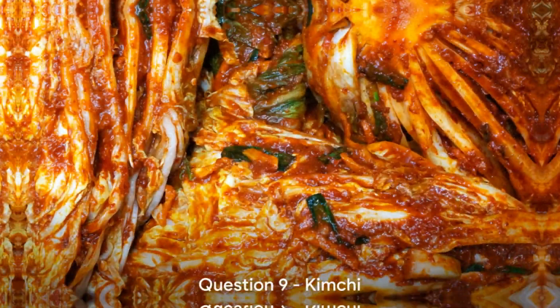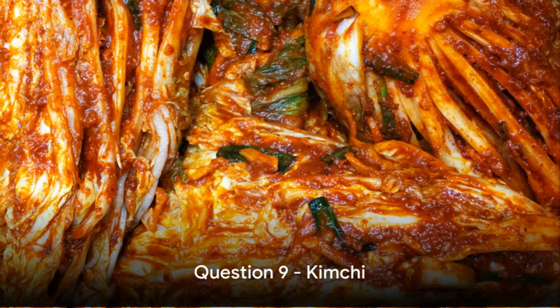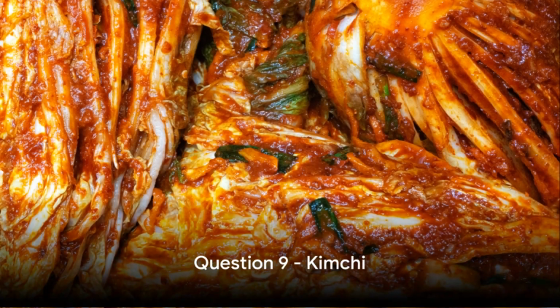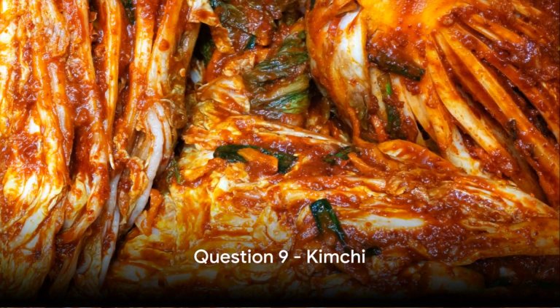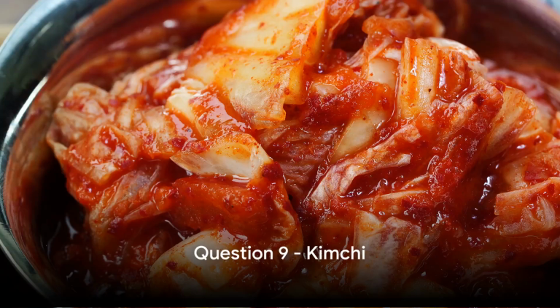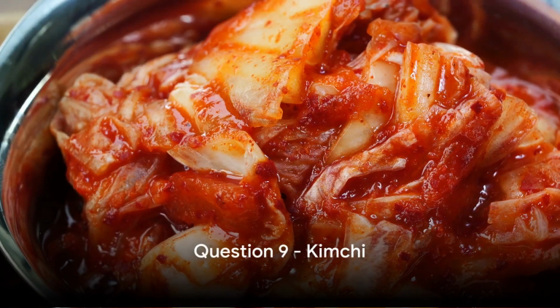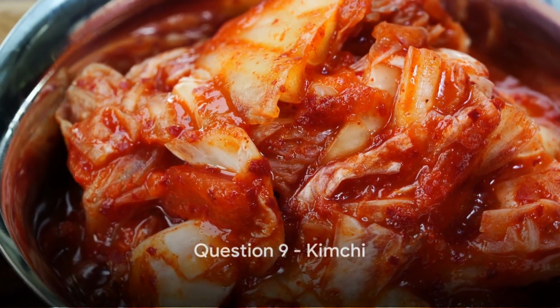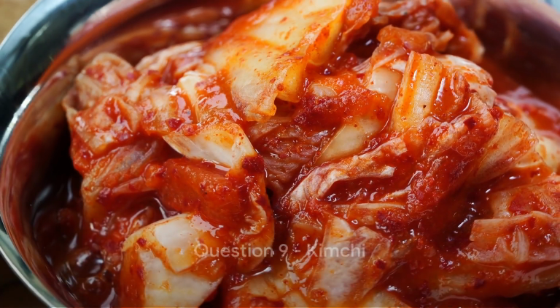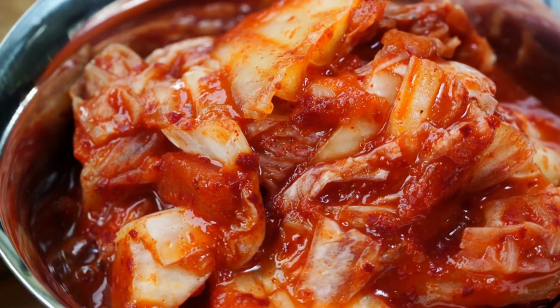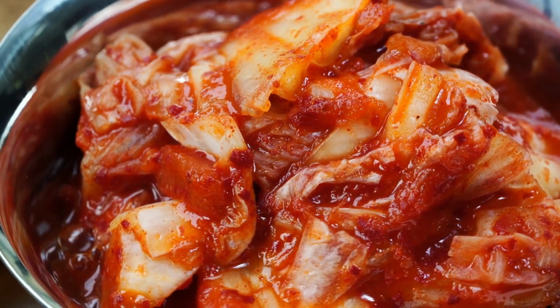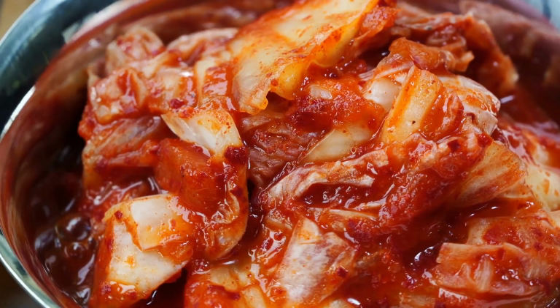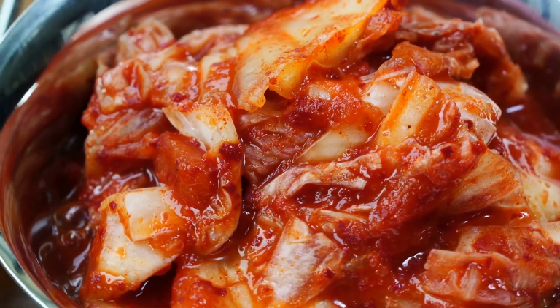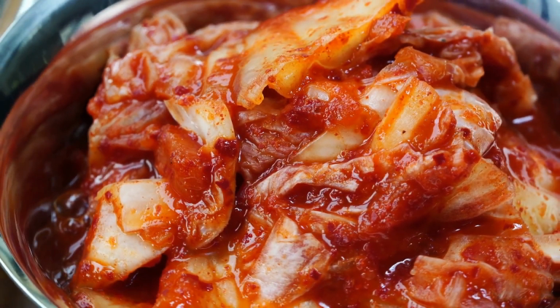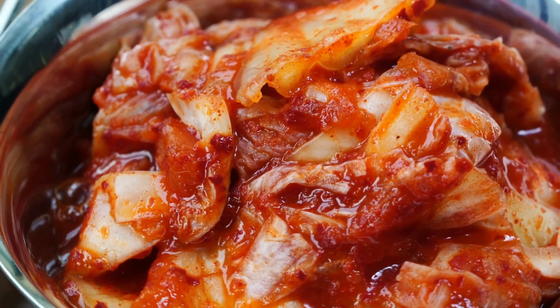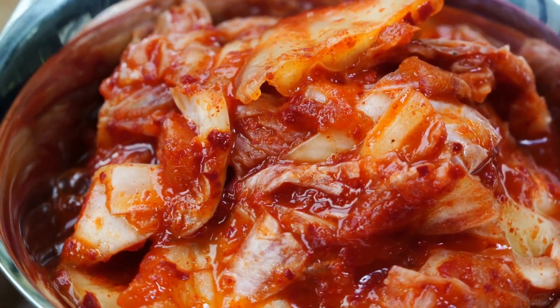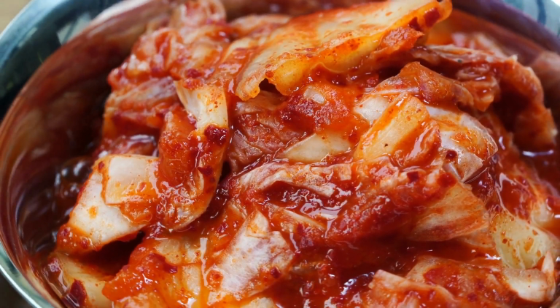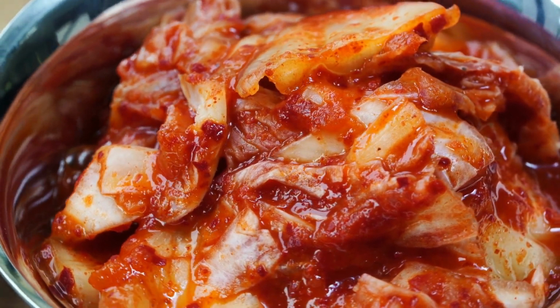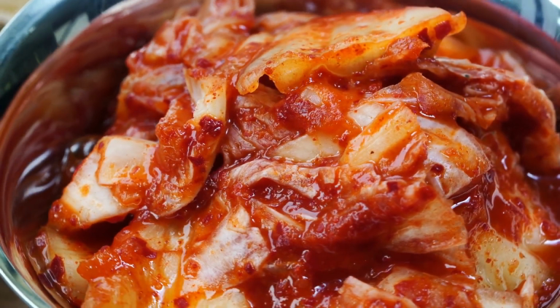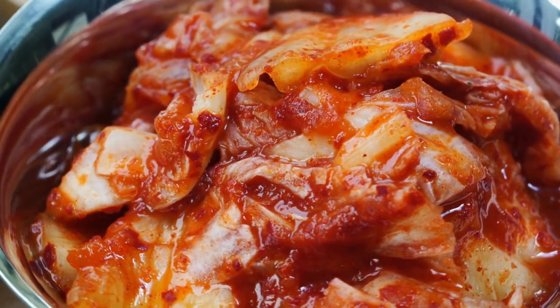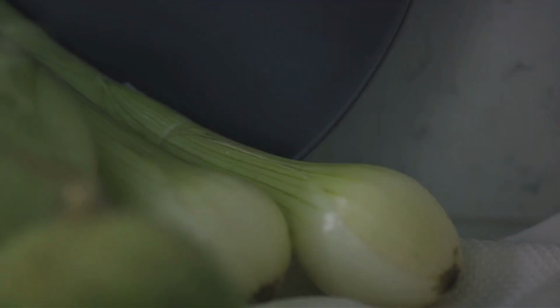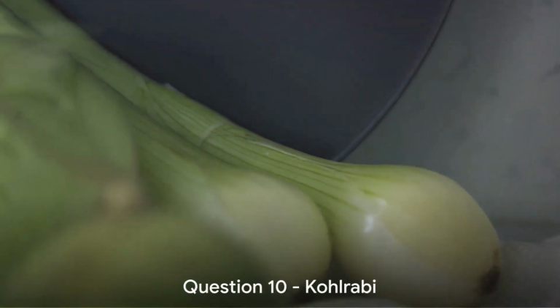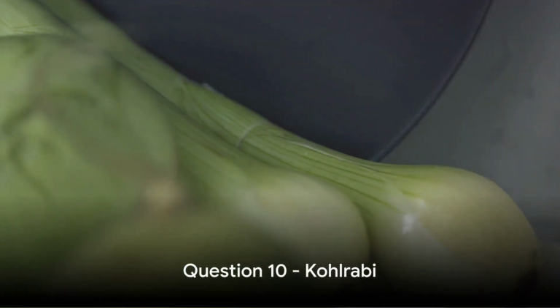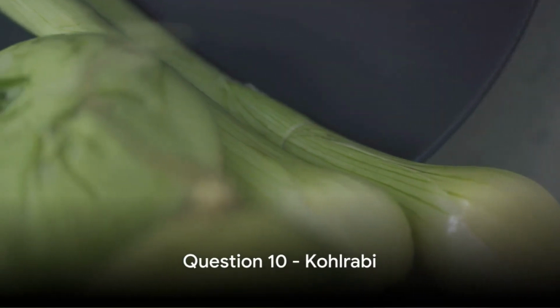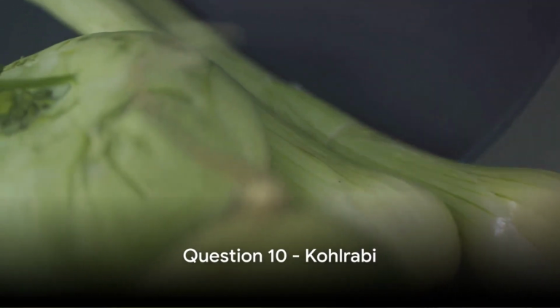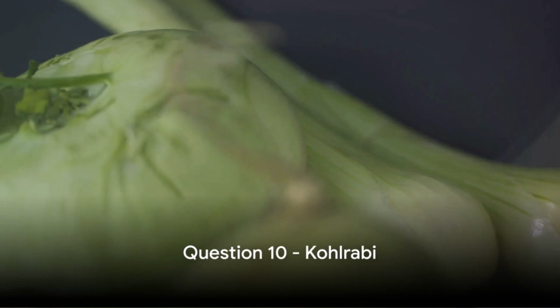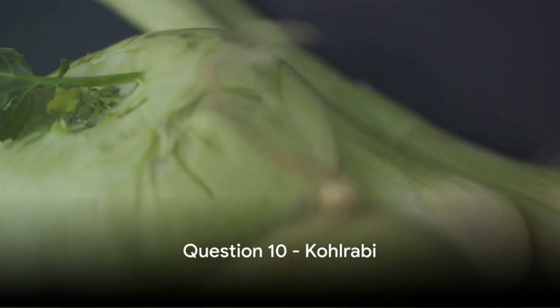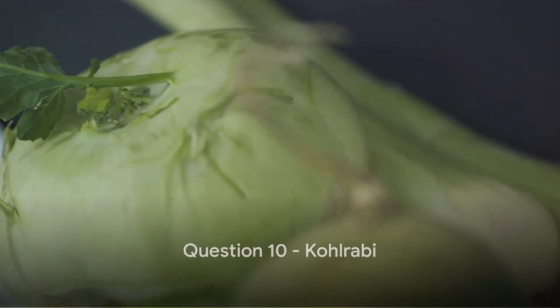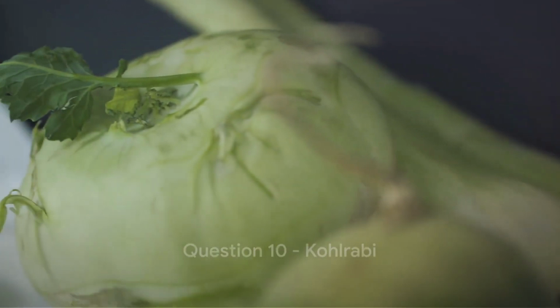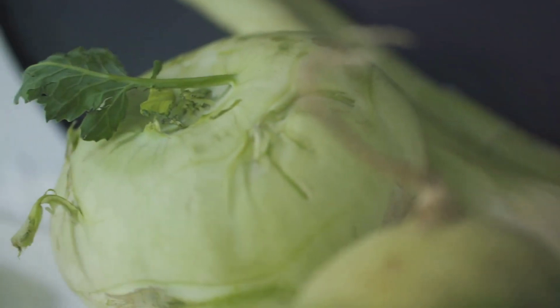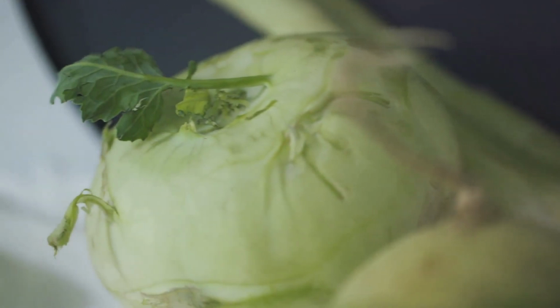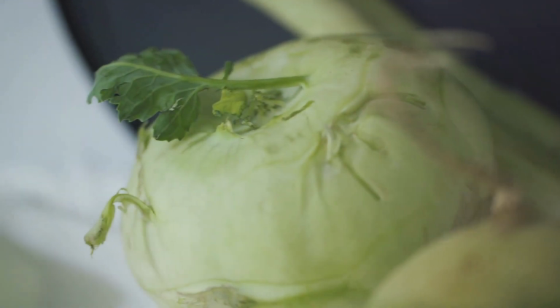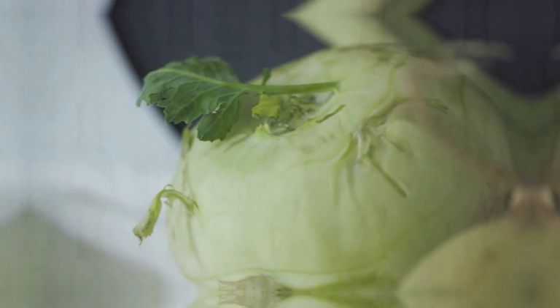Question 9: Kimchi, a Korean delicacy — is it lectin-free, true or false? Remember, it's all about the main ingredients. And finally, question 10: Kohlrabi, a lesser known vegetable — does it contain lectin? Is that true or false?